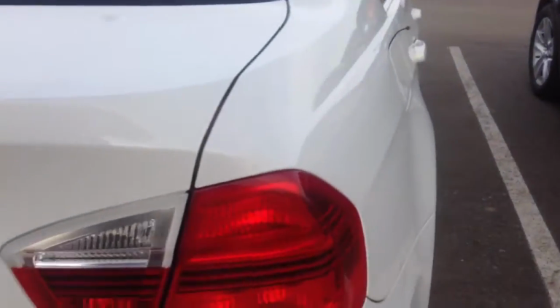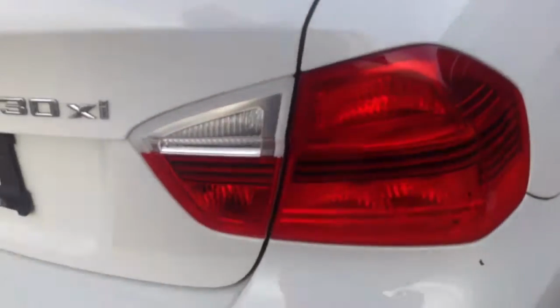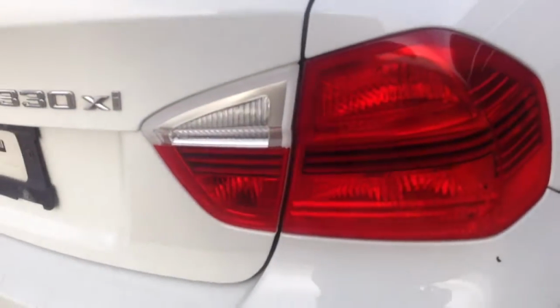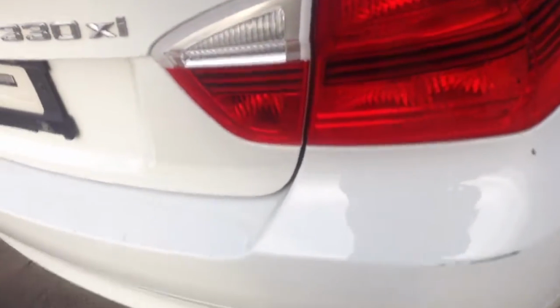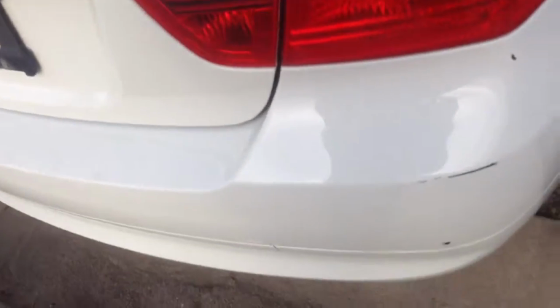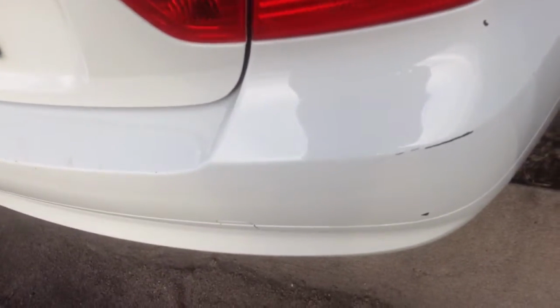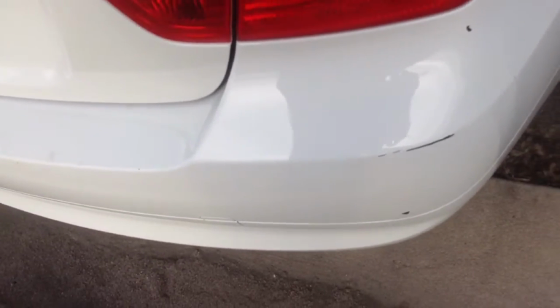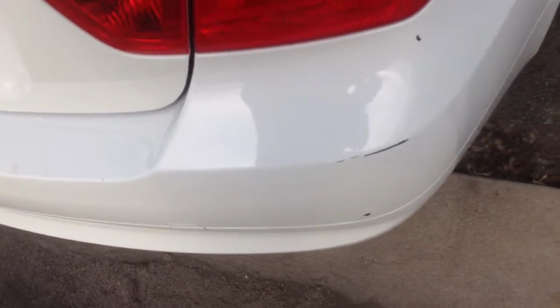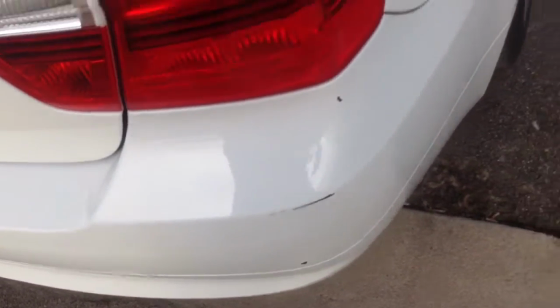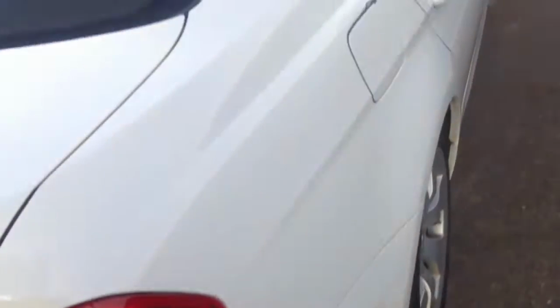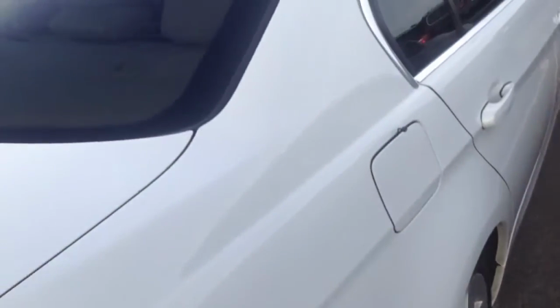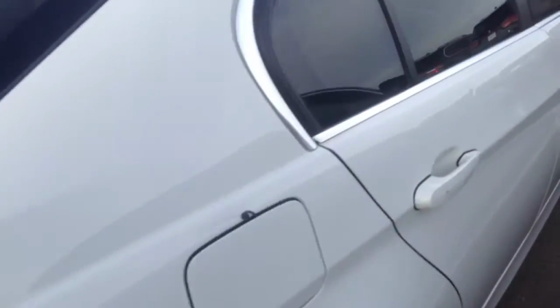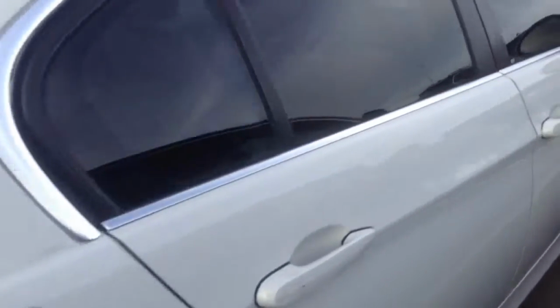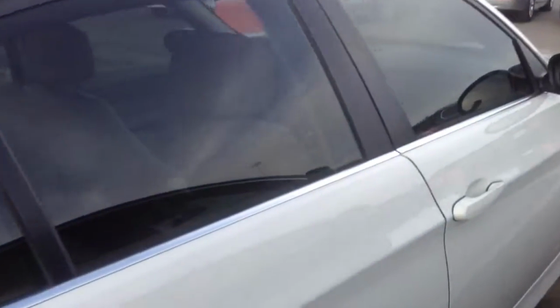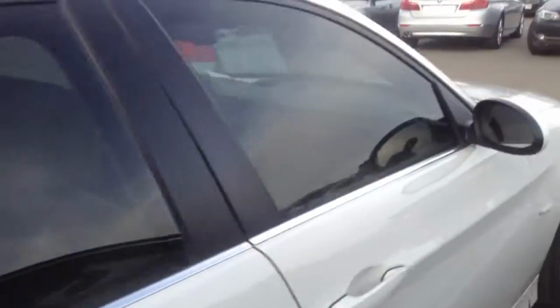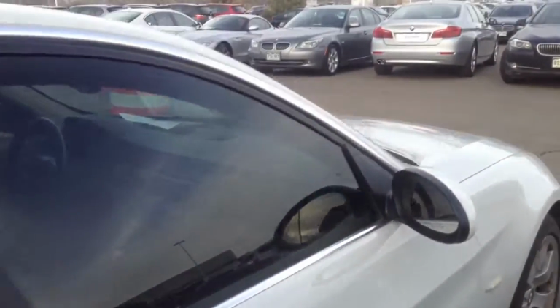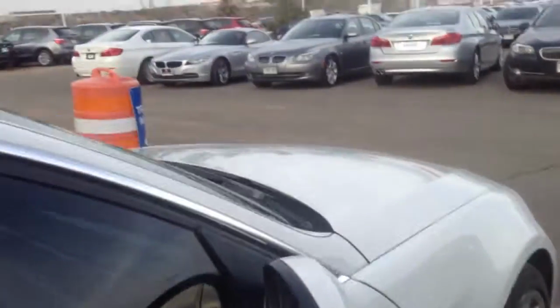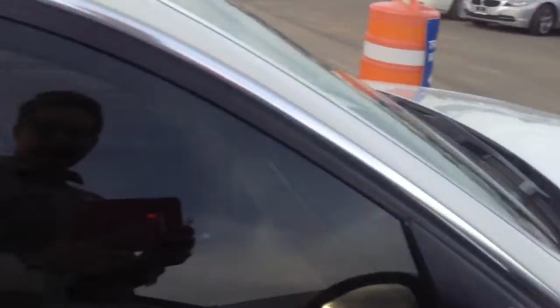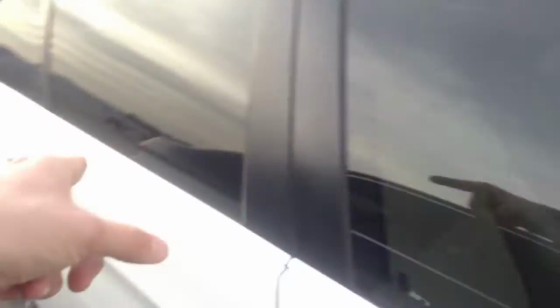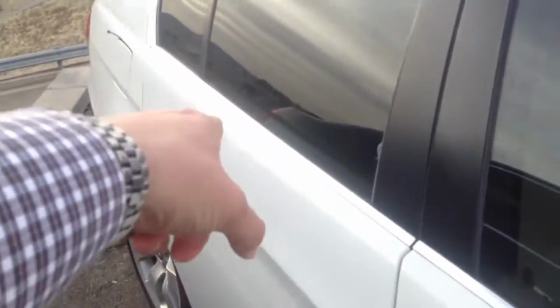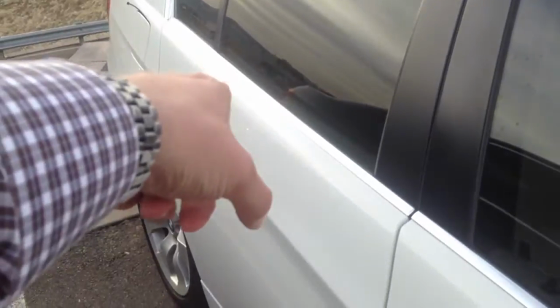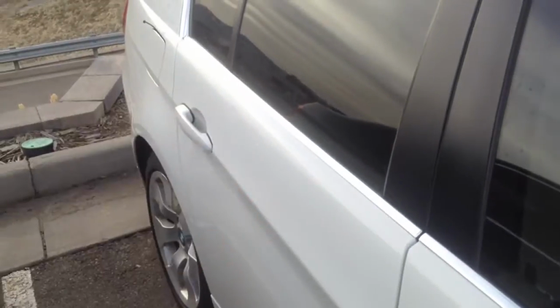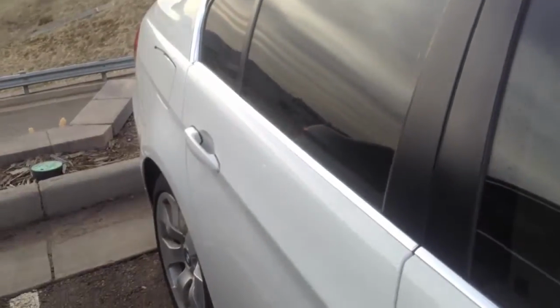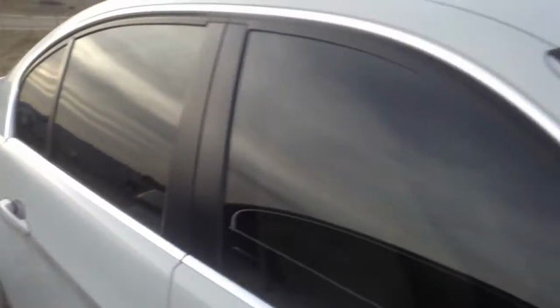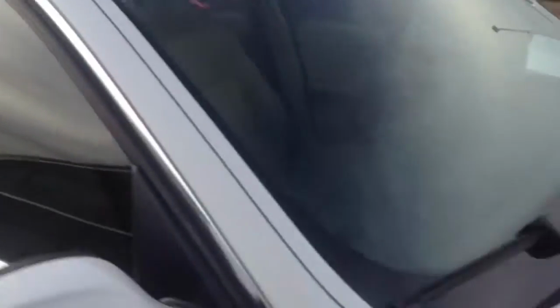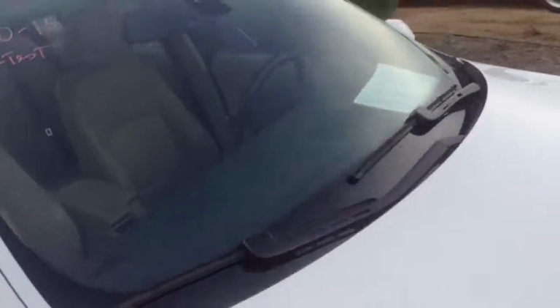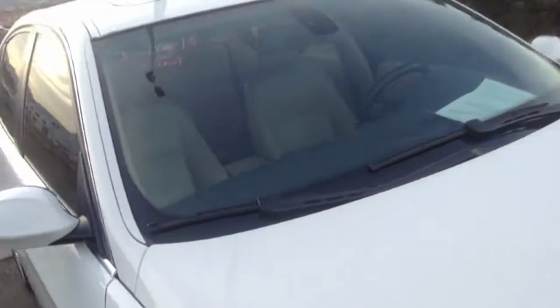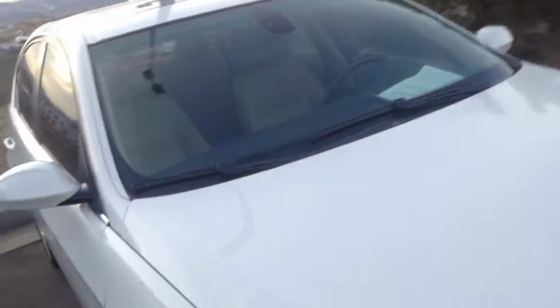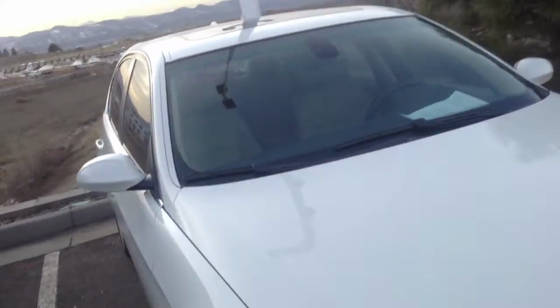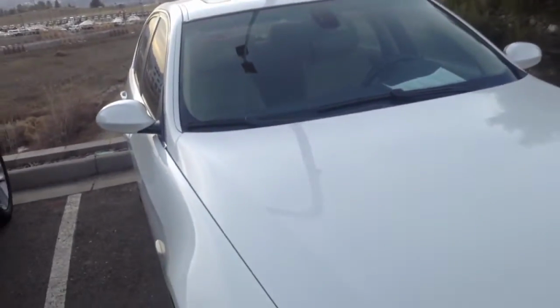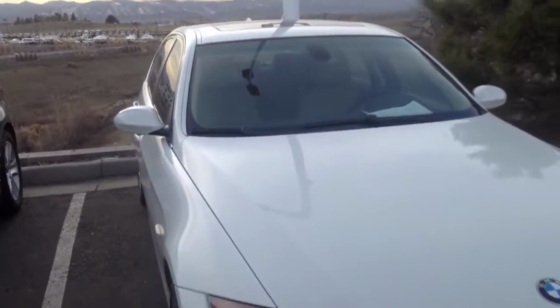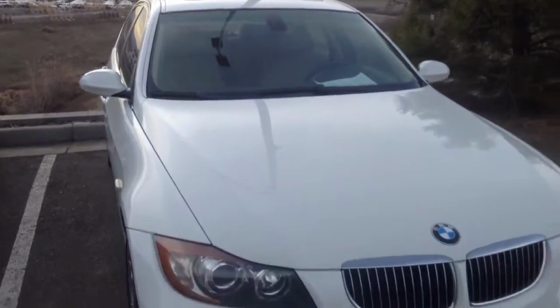A little bit of damage to the bumper right there — nothing crazy, but just wanted to point that out. I see a little door ding right there. But anyway, it's got a clear mask and it's got a window tint.